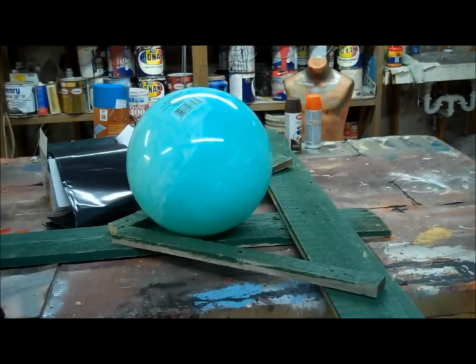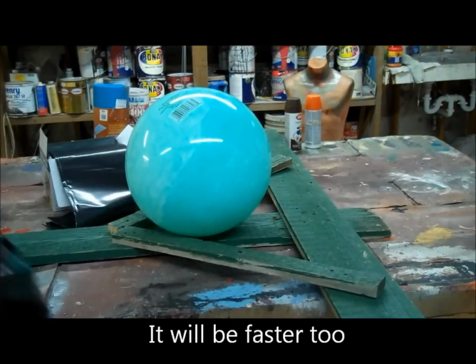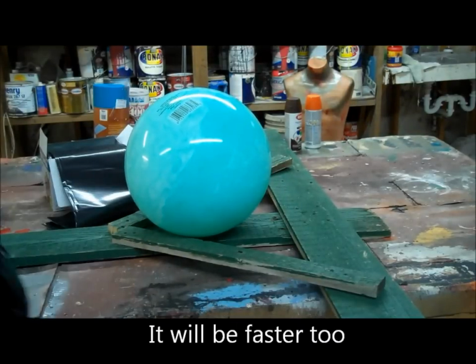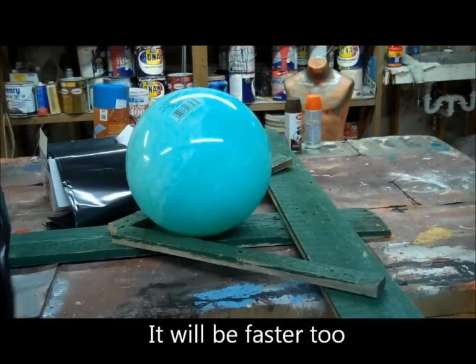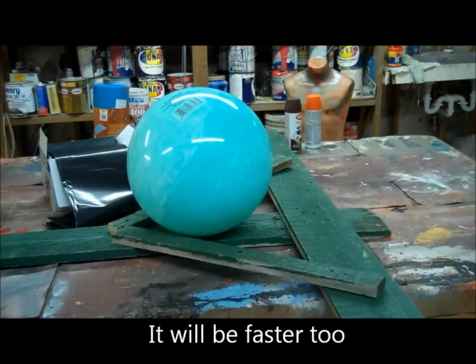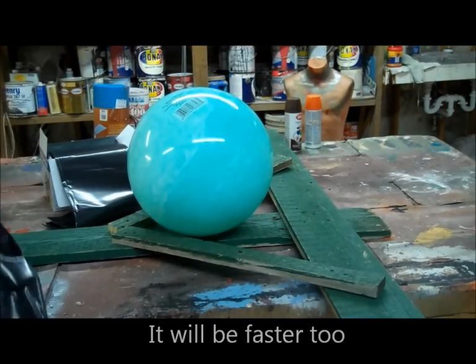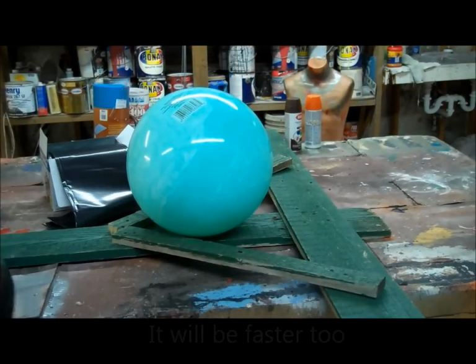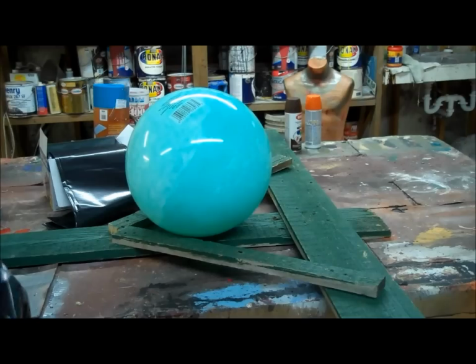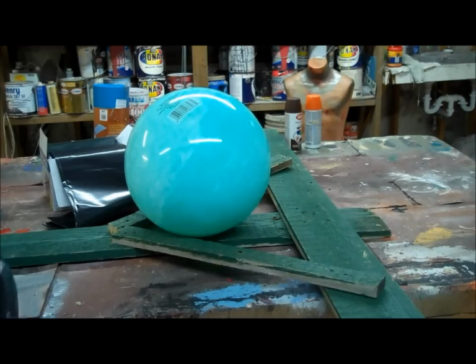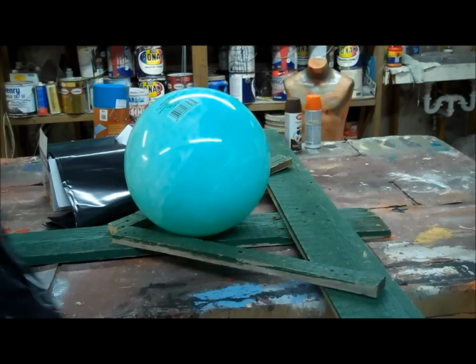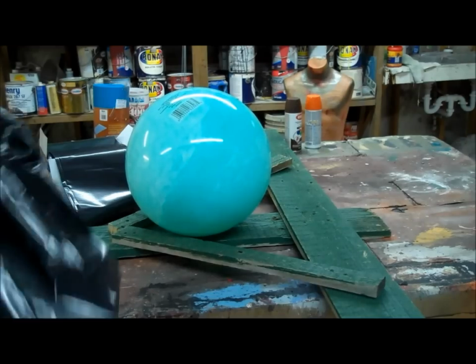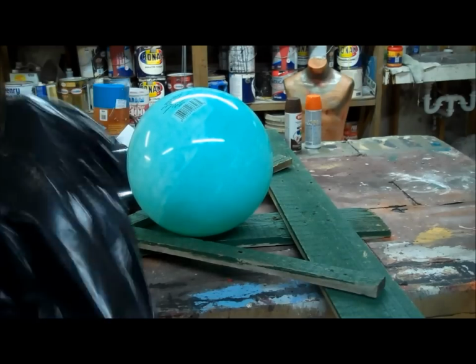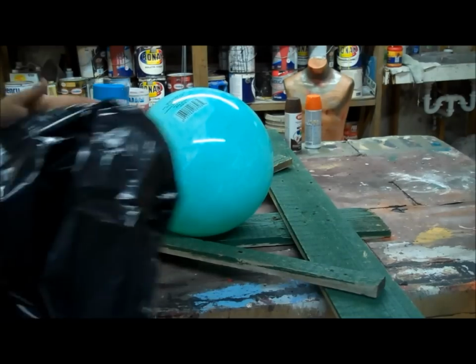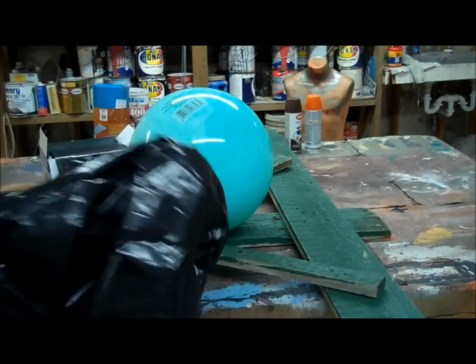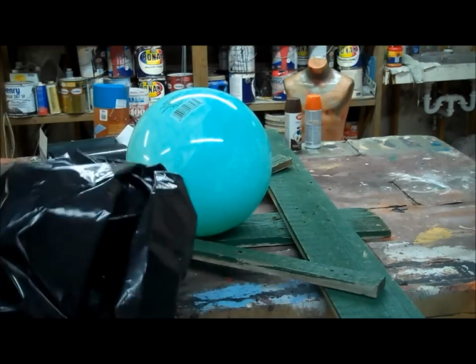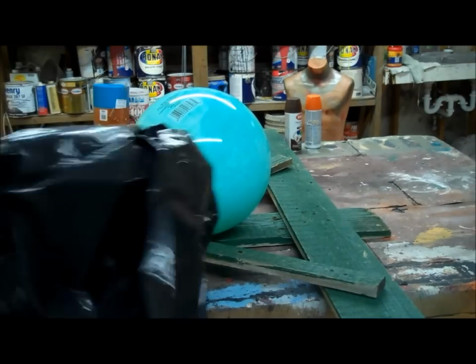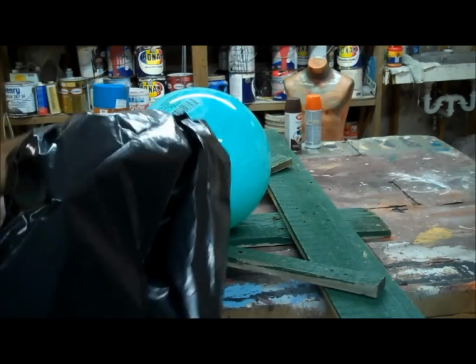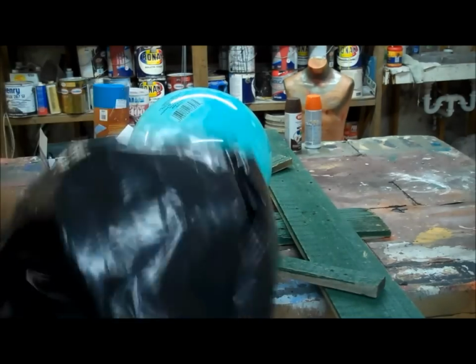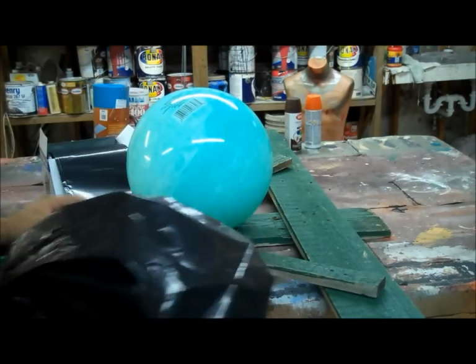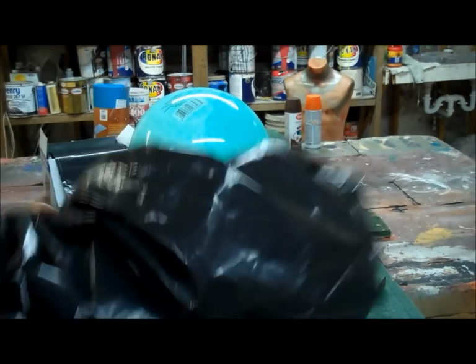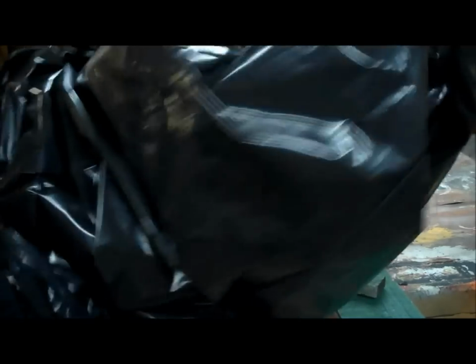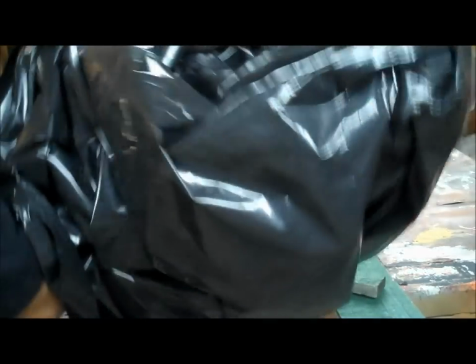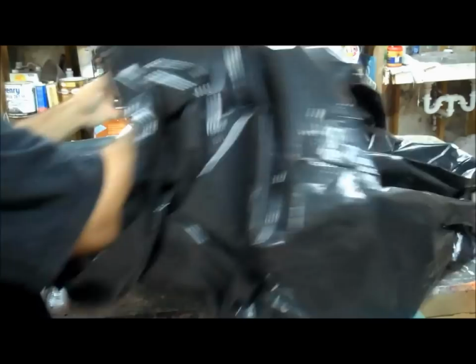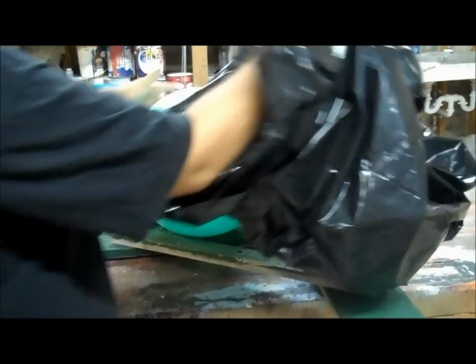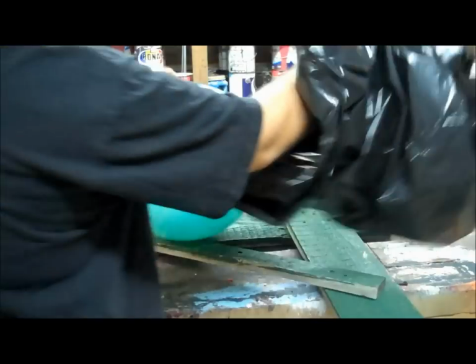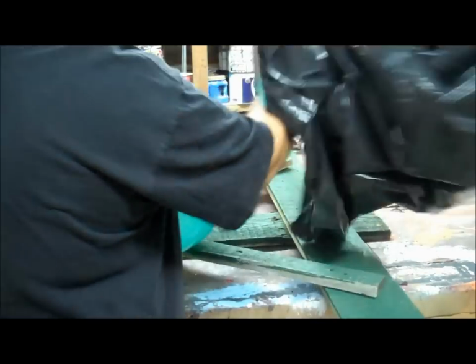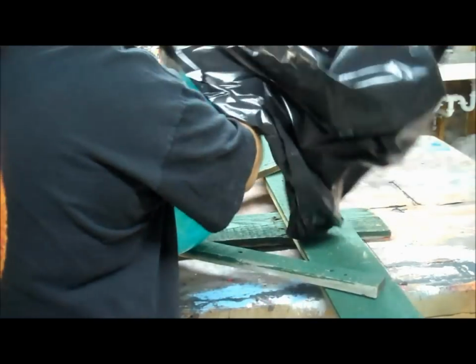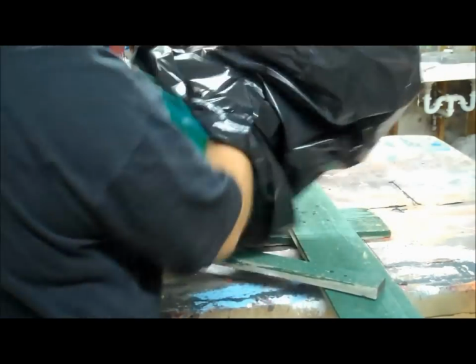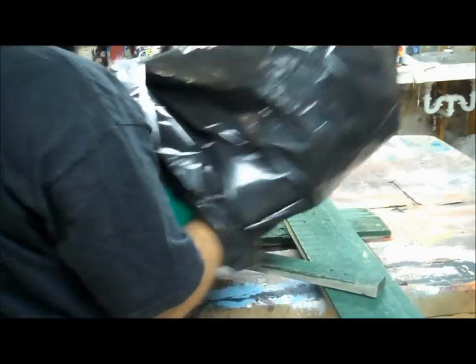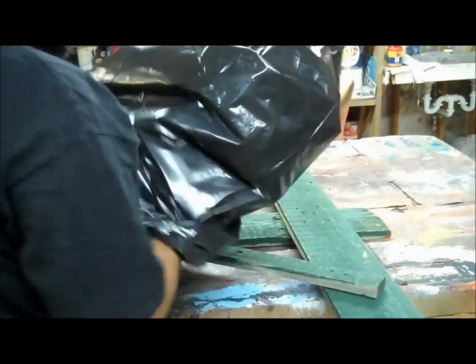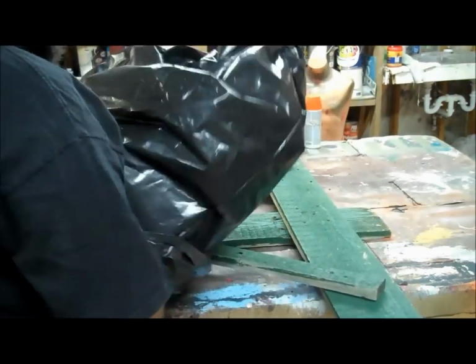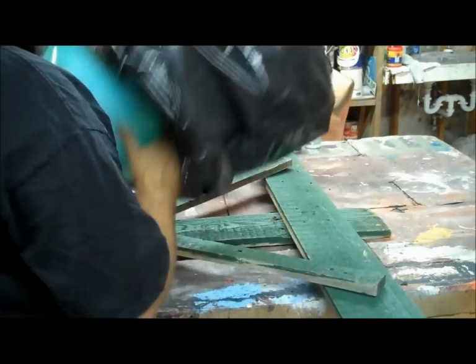I am going to turn the bag inside out. That way those sharp corners are kind of folded in so I'm not going to mess with unfolding them, and I will get a more pumpkin-like shape.